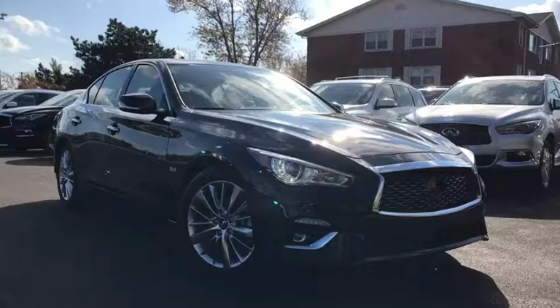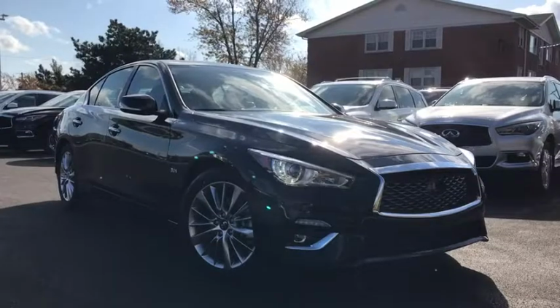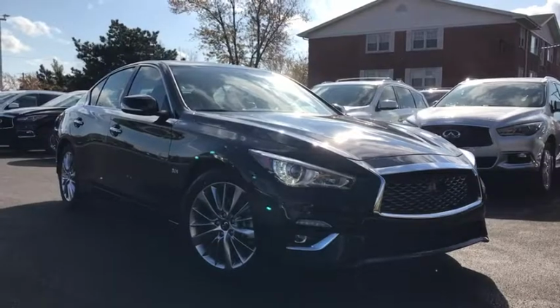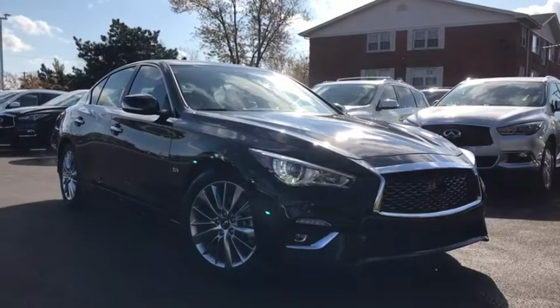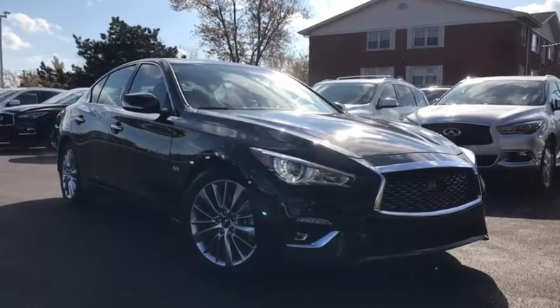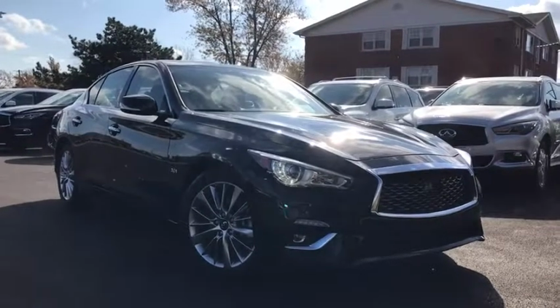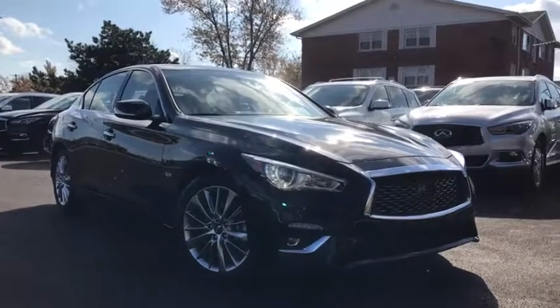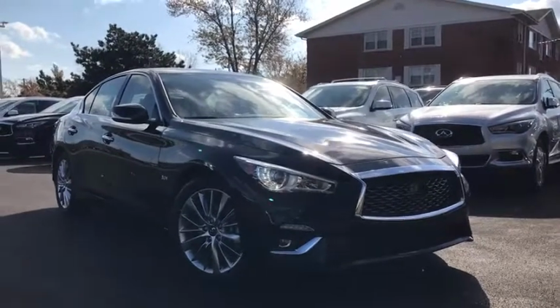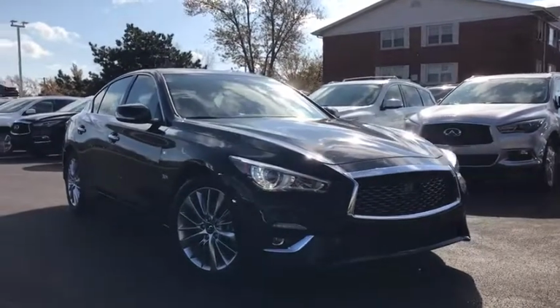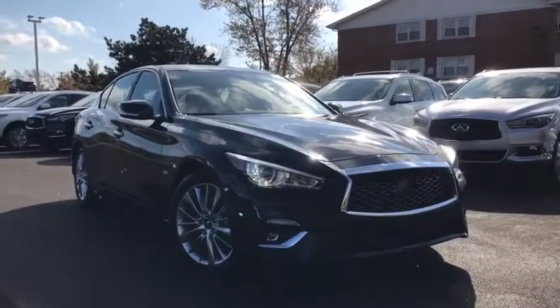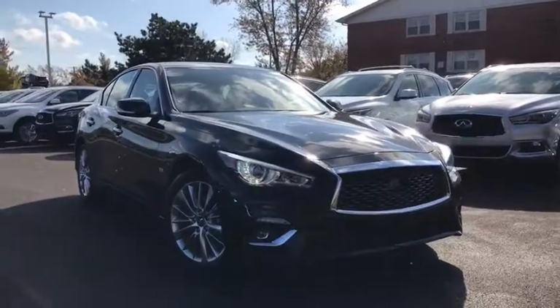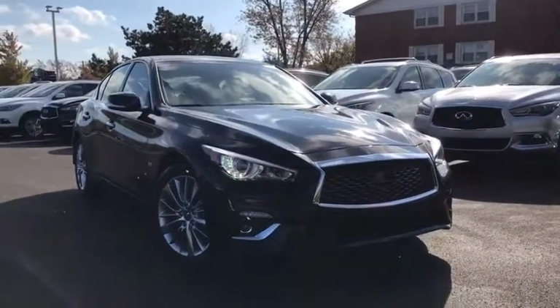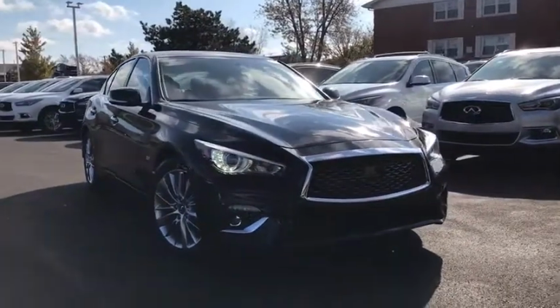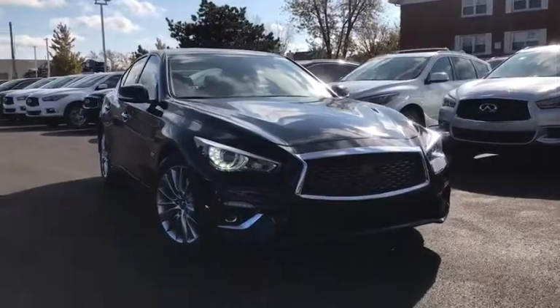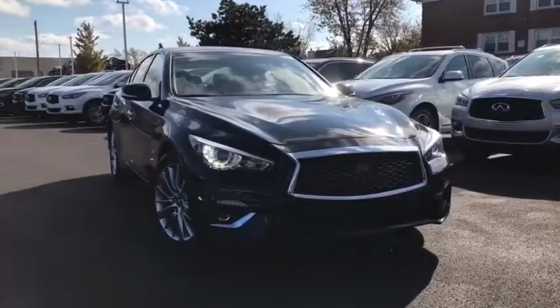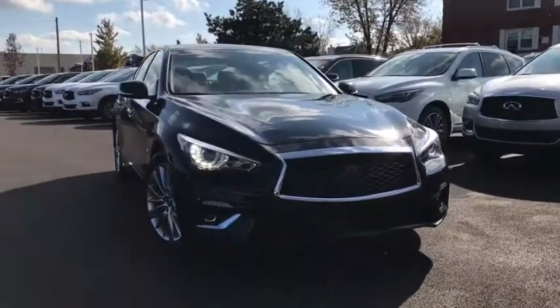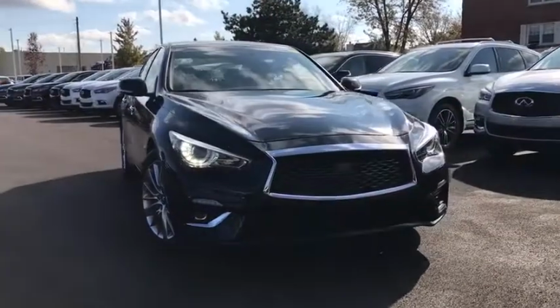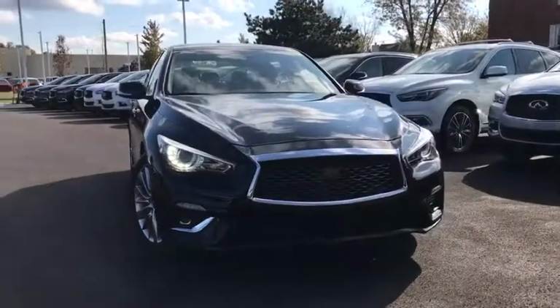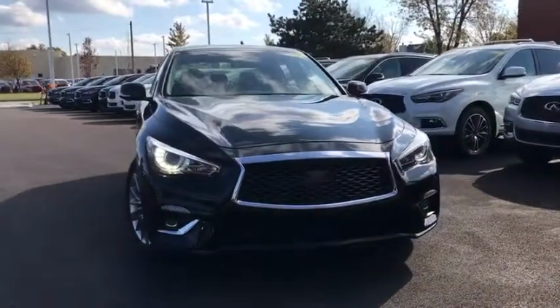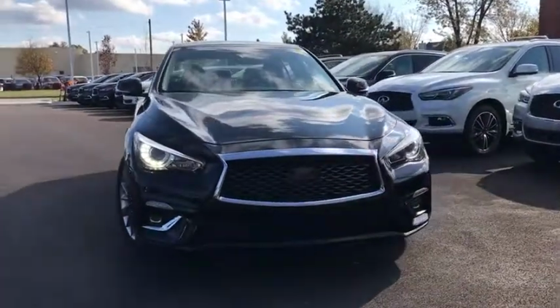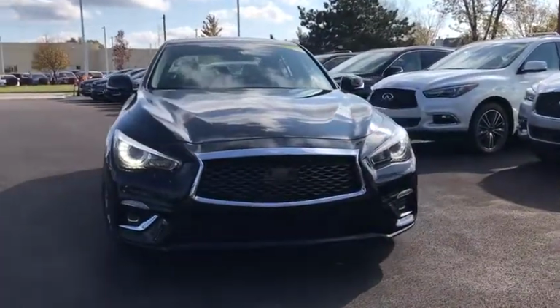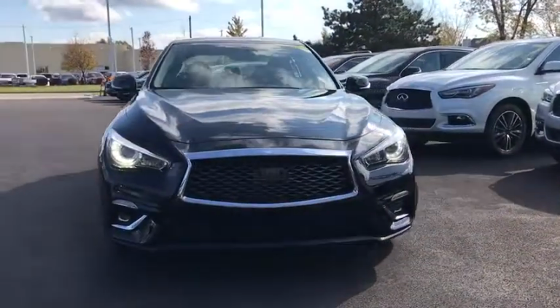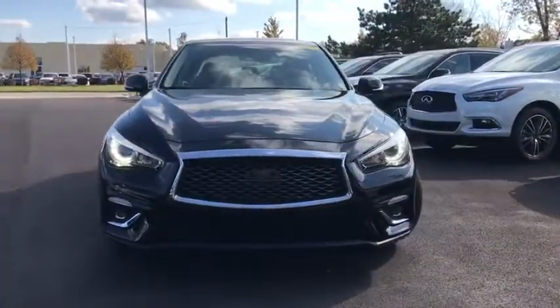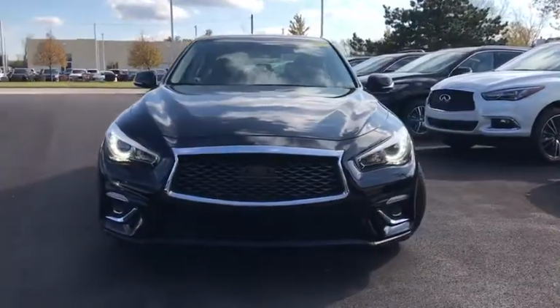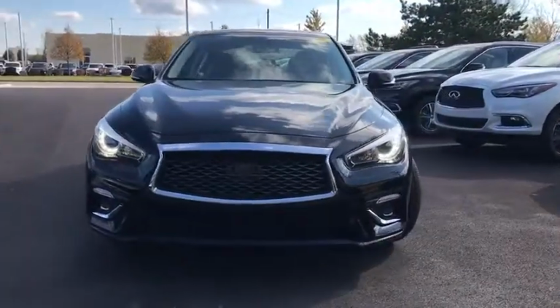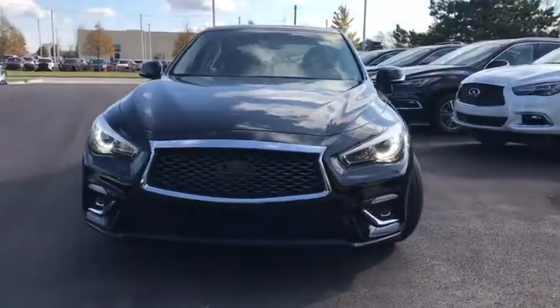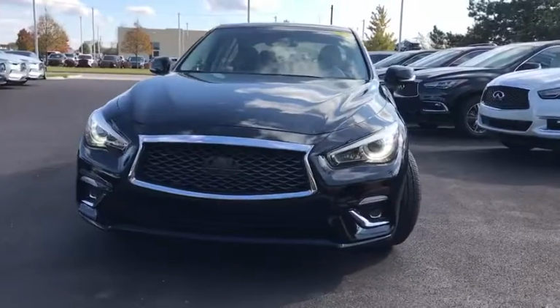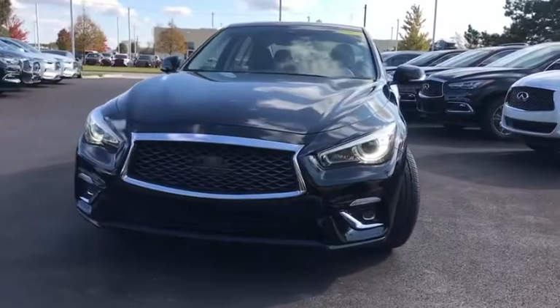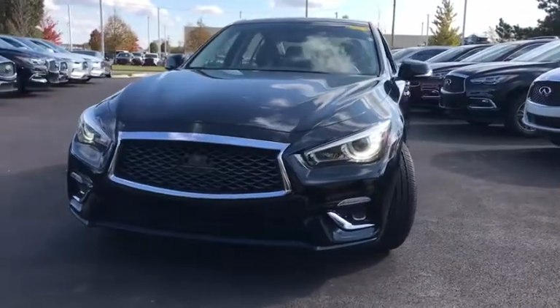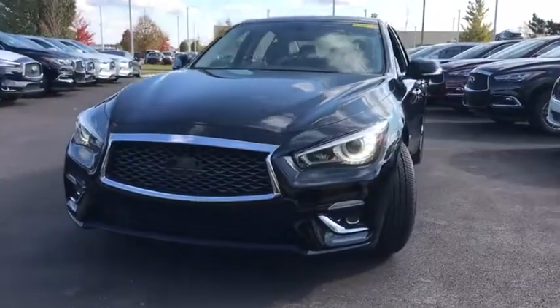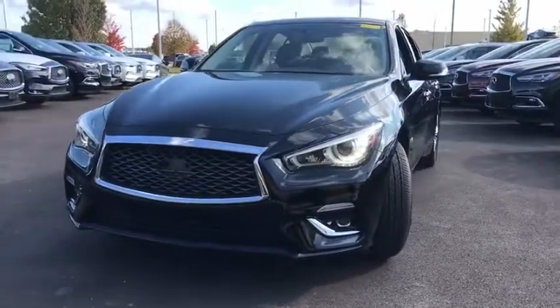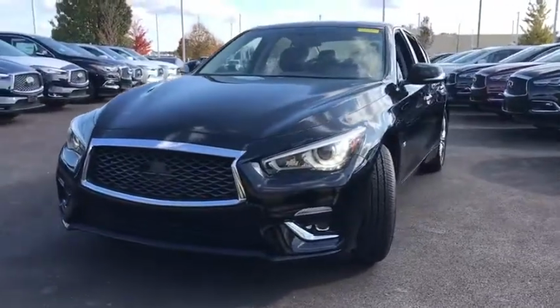Take a ride in the 2019 Infiniti Q50. The Q50 has elevated design expression by breaking all the design rules. Along with the signature appearance, it also comes with power.